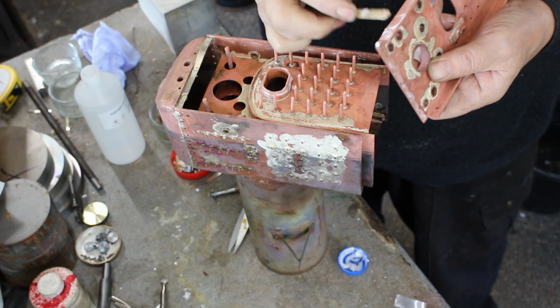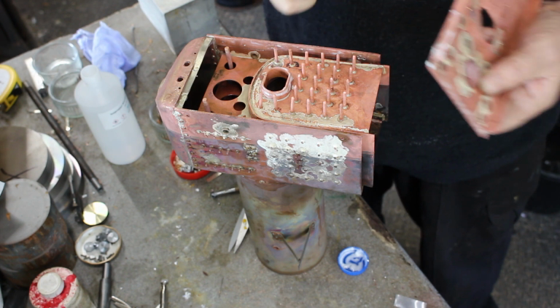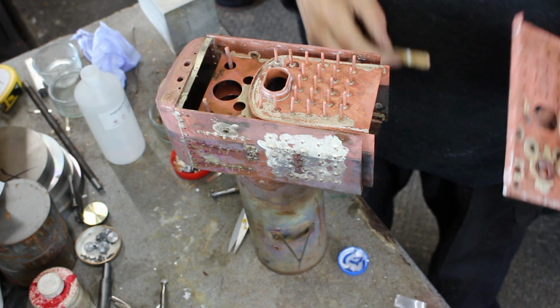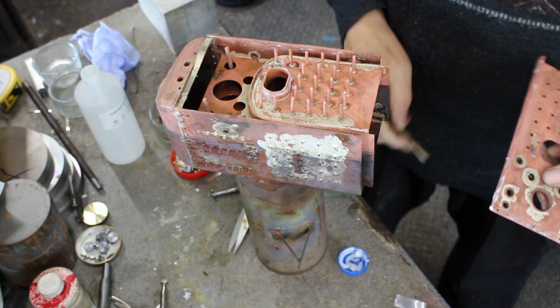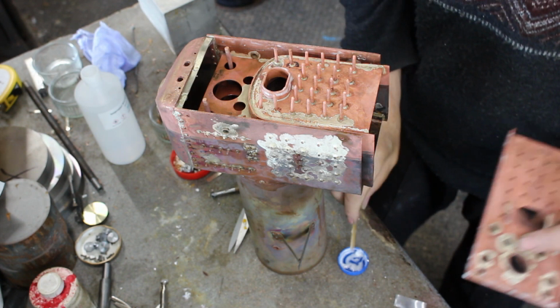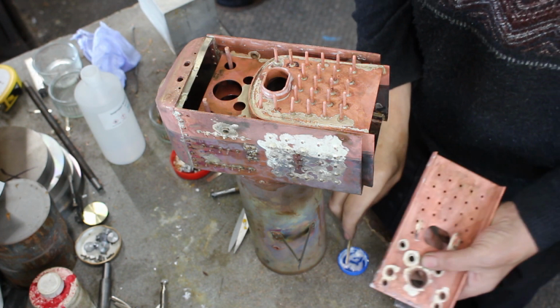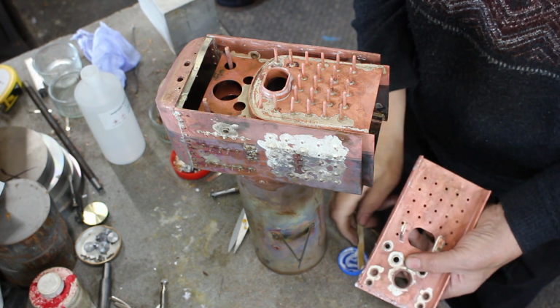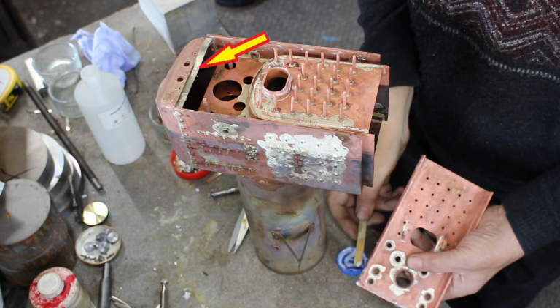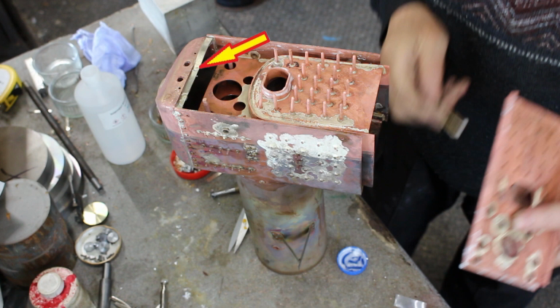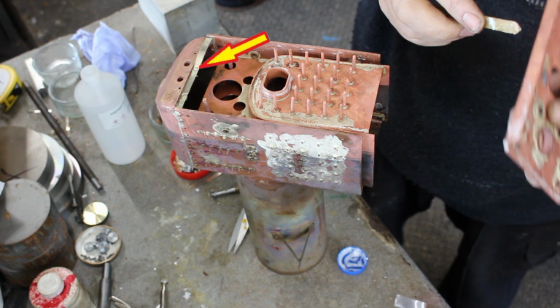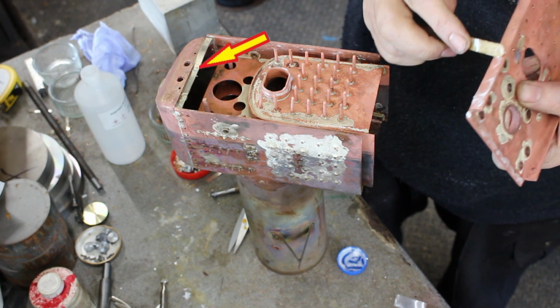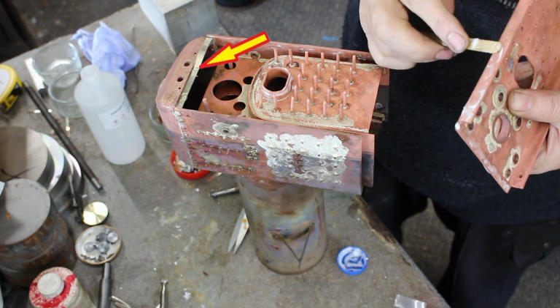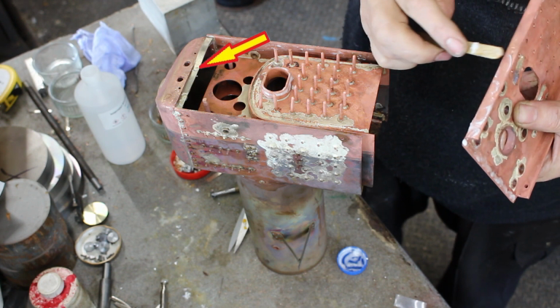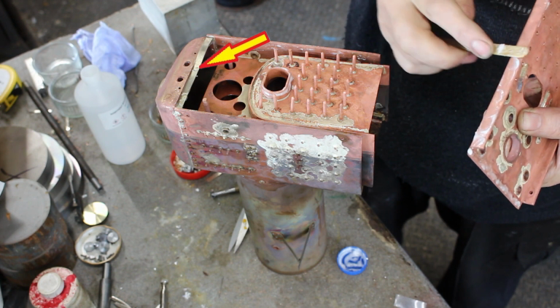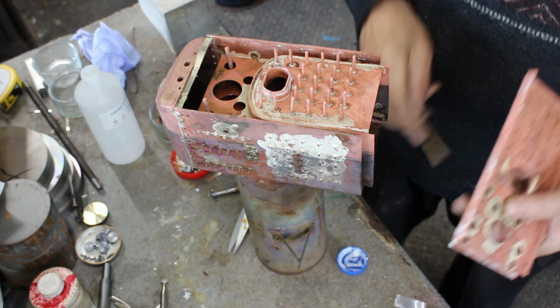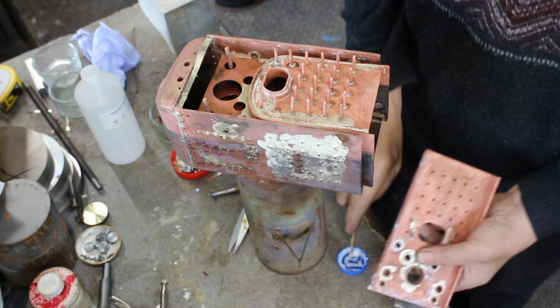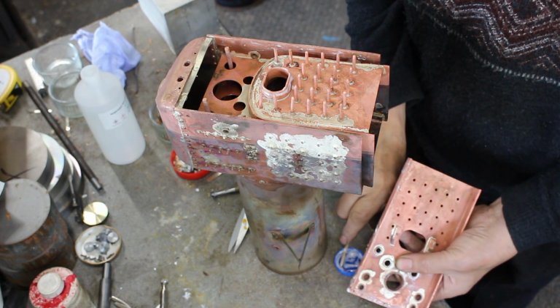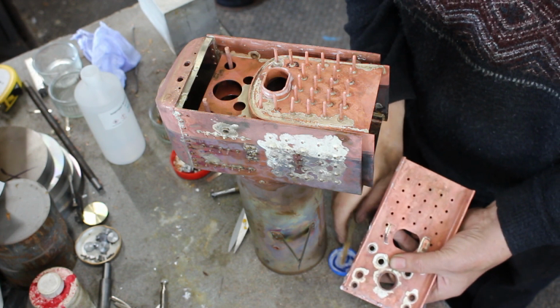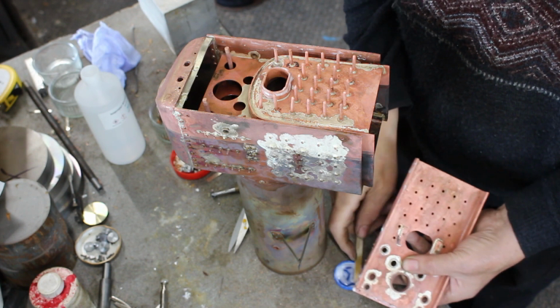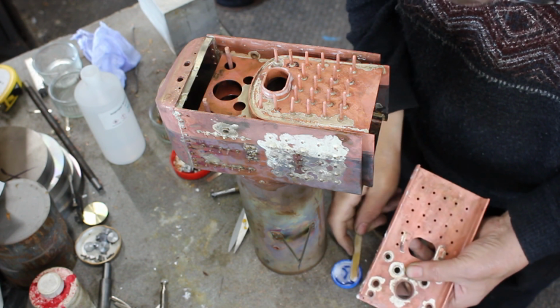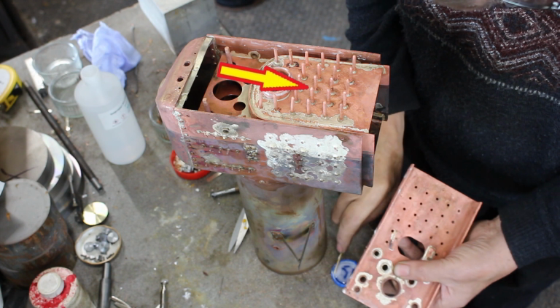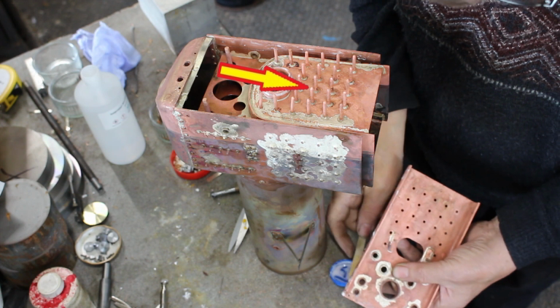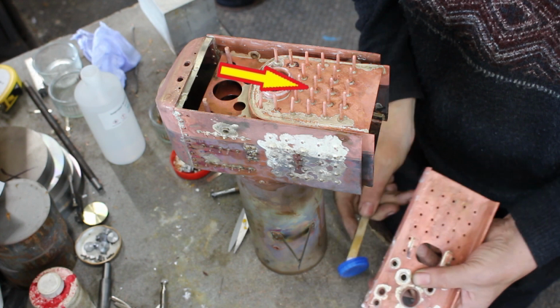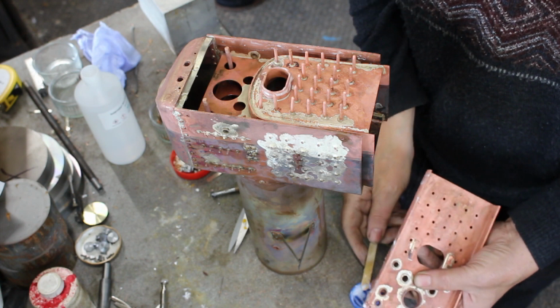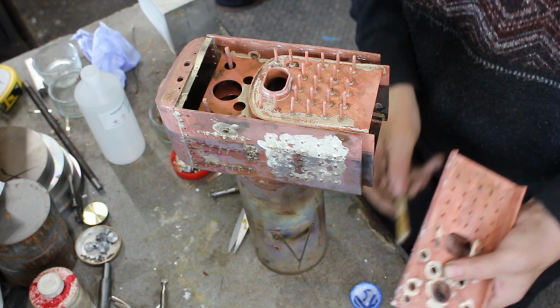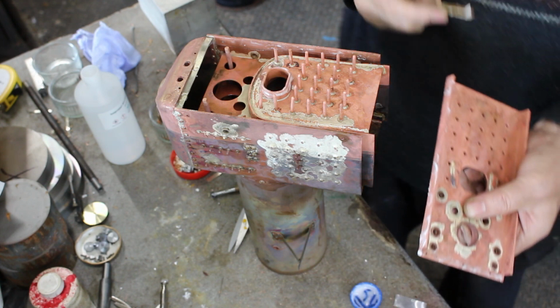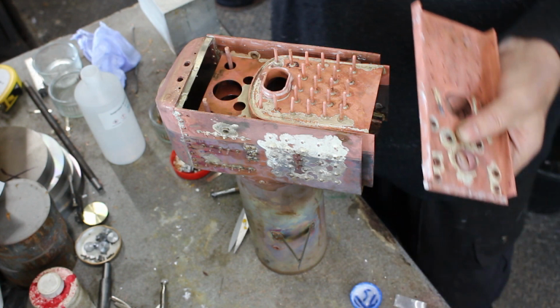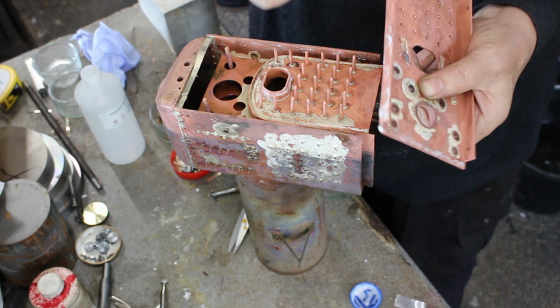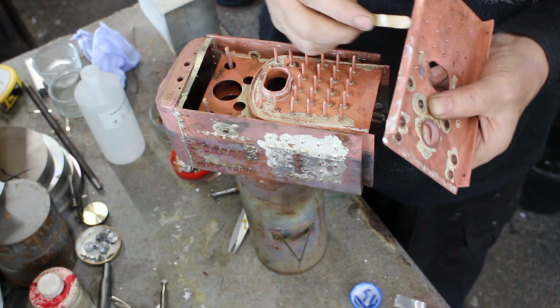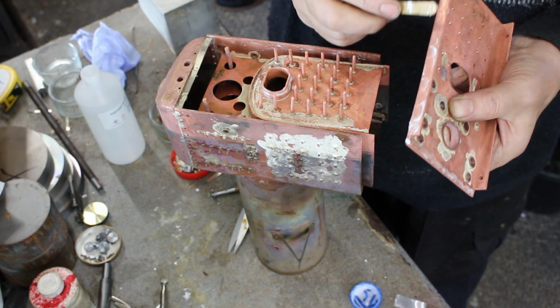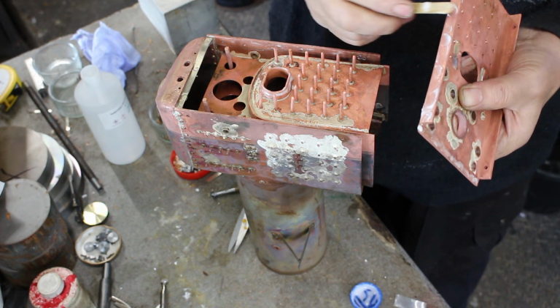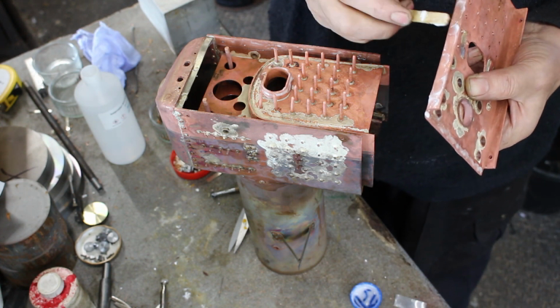Probably not necessary, but I placed a piece of silver soldered shim in the joint between the dome and the back plate. You can see that I've already silver soldered in the stairs. I'm fixing up all the joint surfaces prior to assembly.